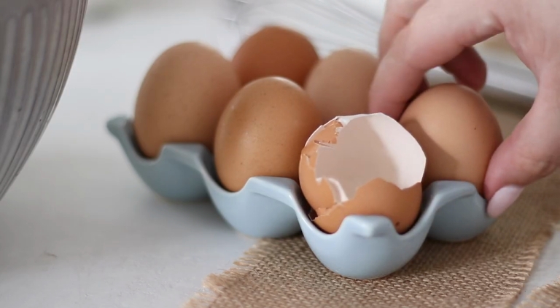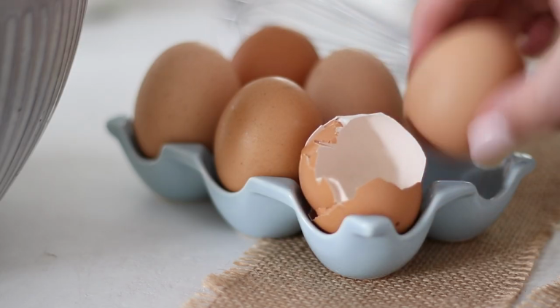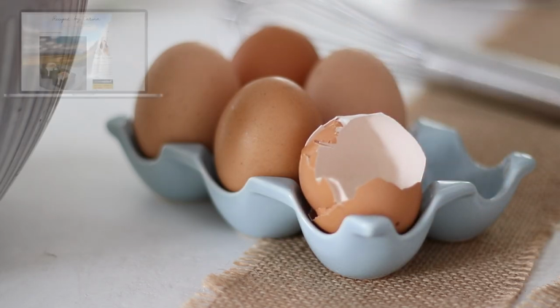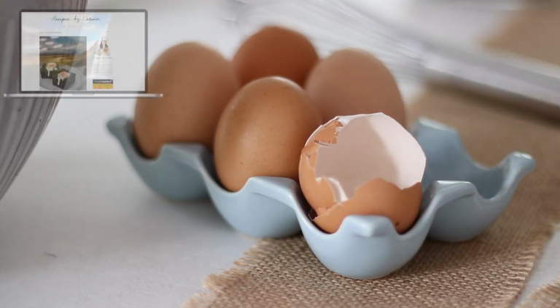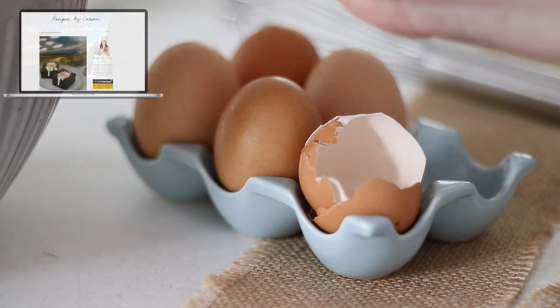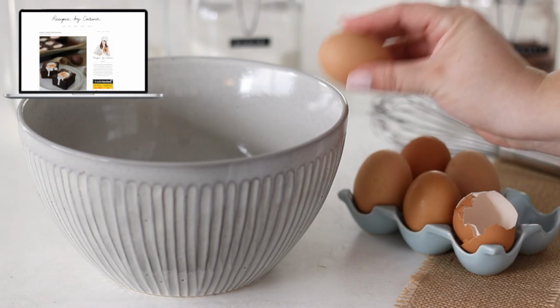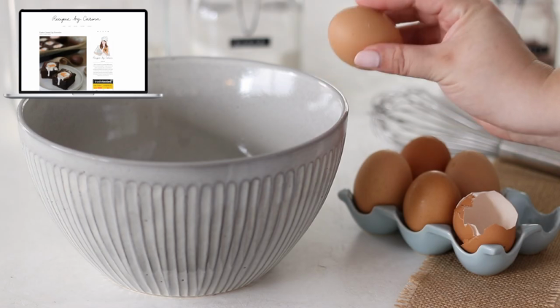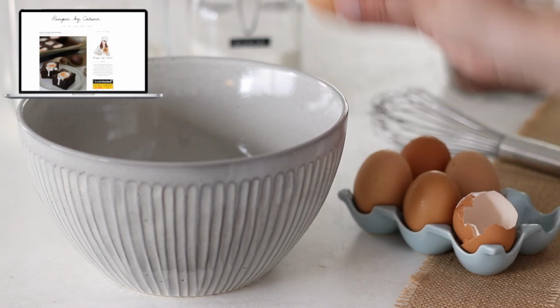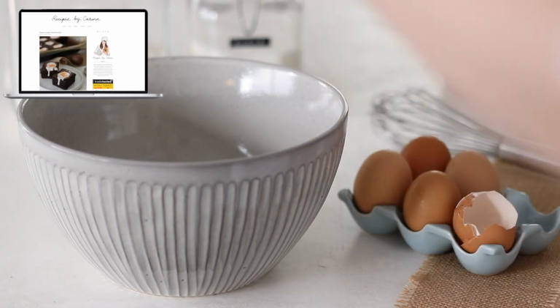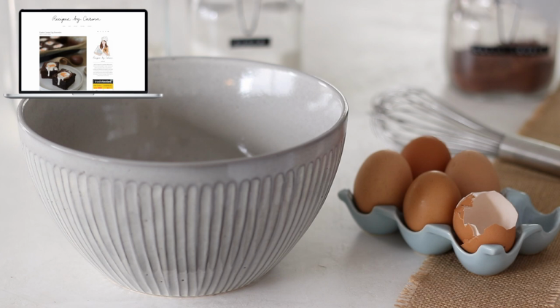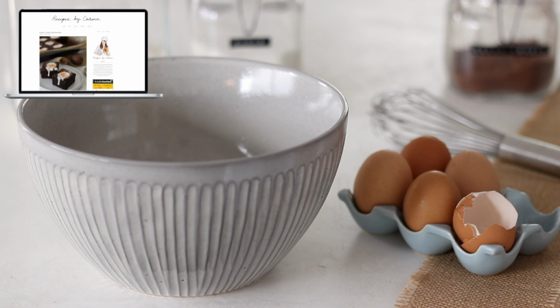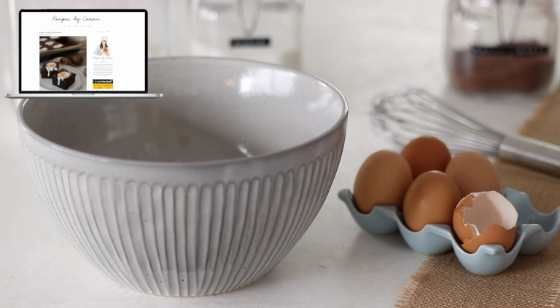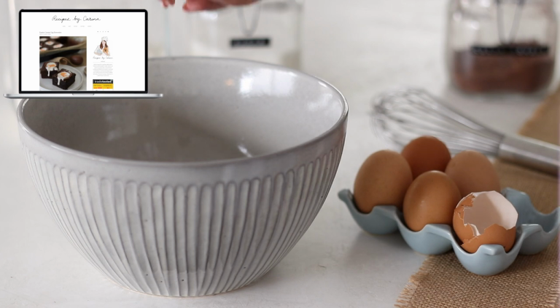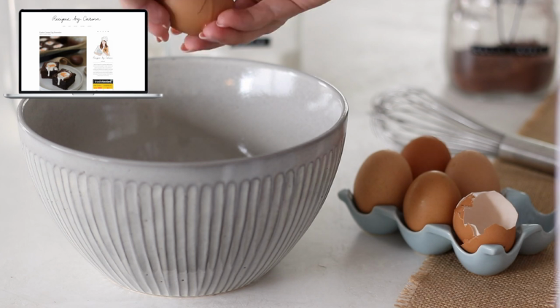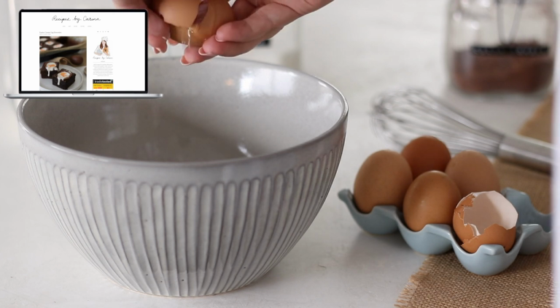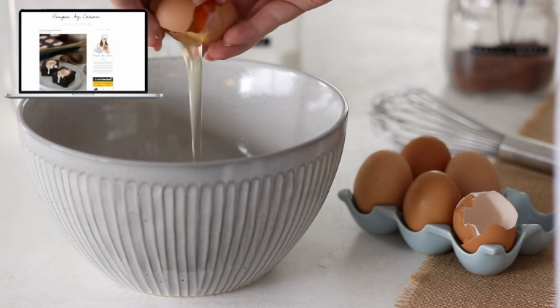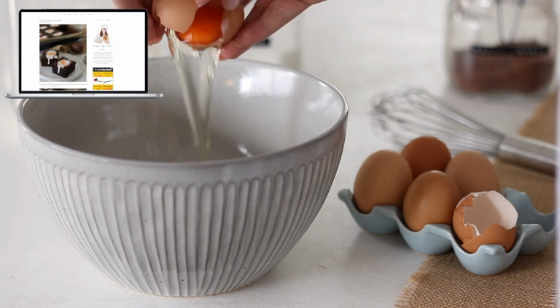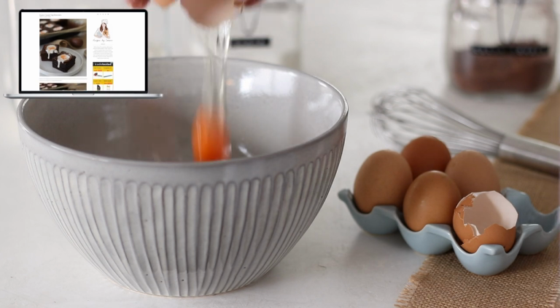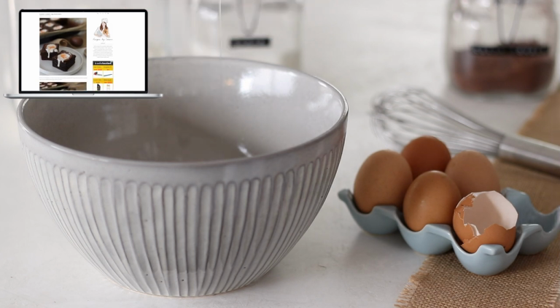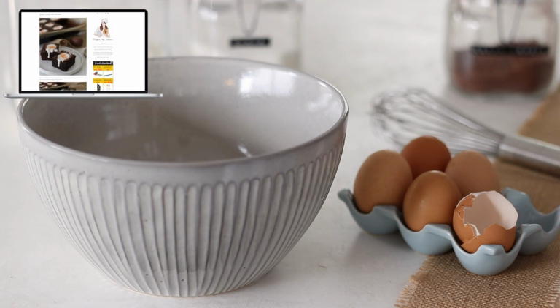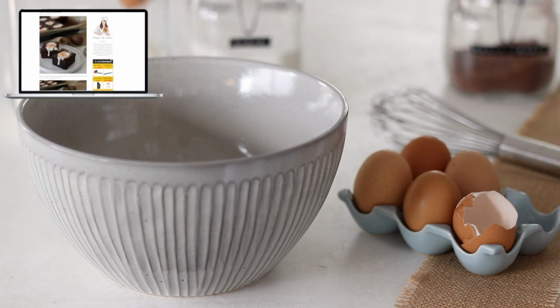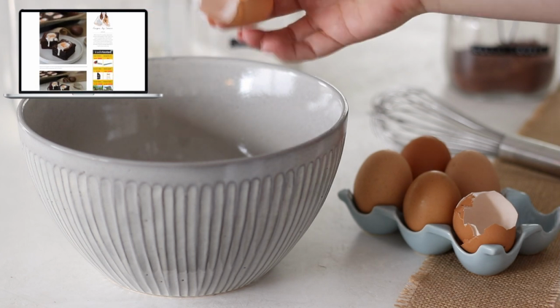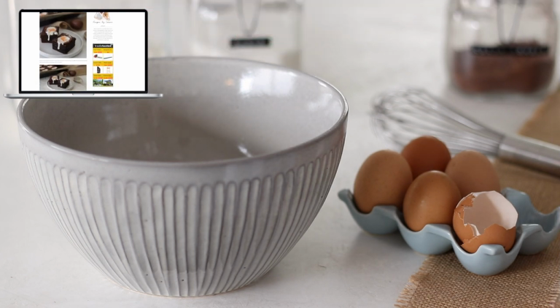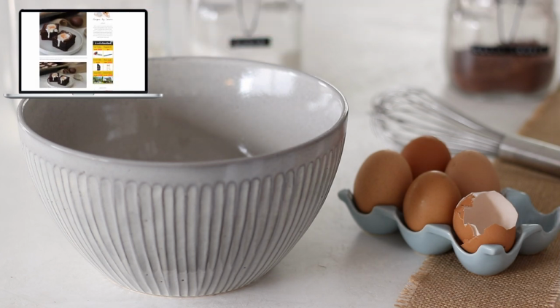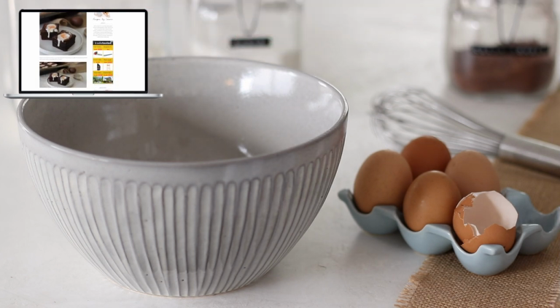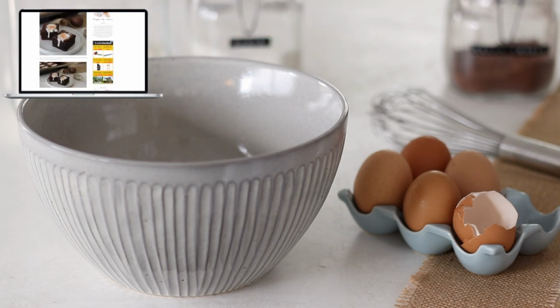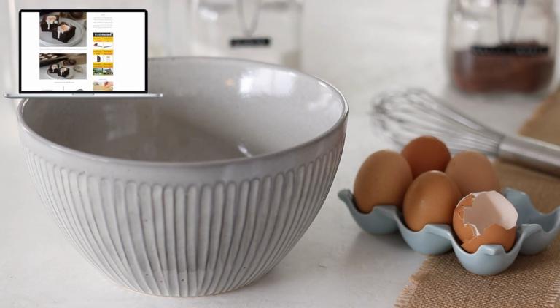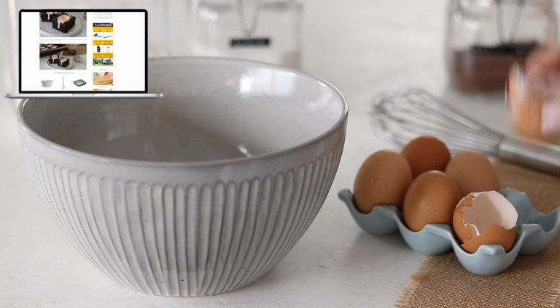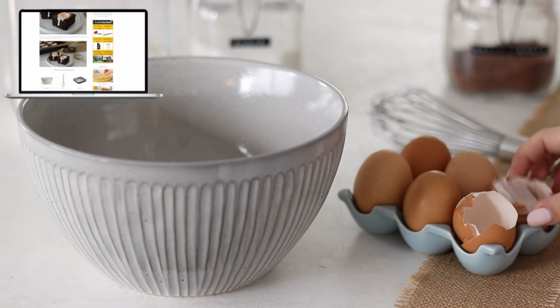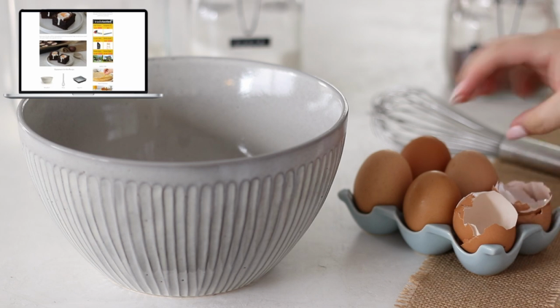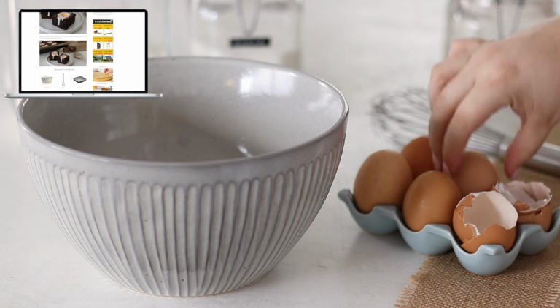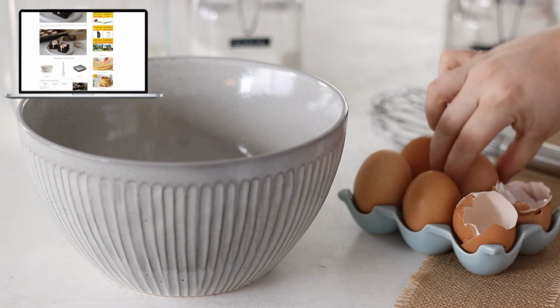If you'd like the full recipe for these Easter cream egg brownies, it'll be on my website as well as the full measurements listed in the description box below.